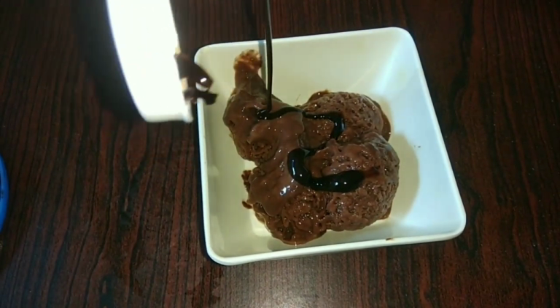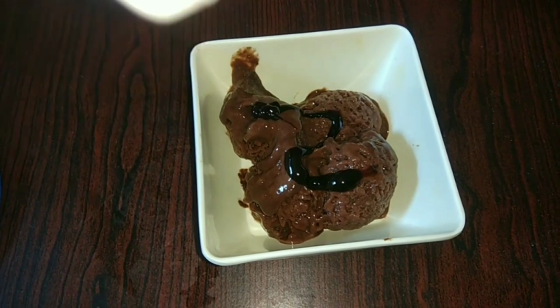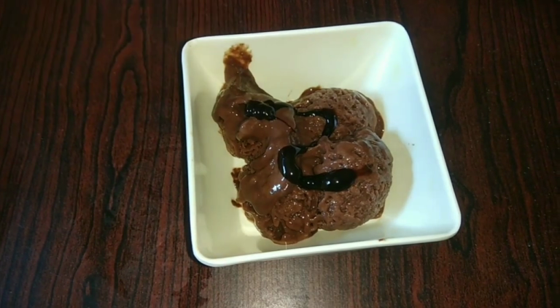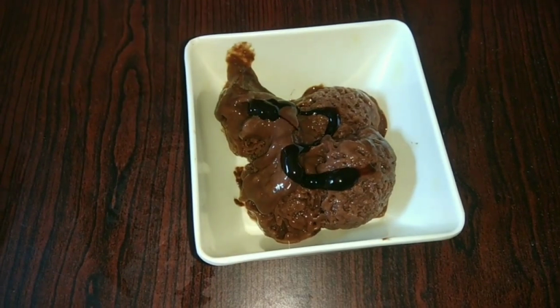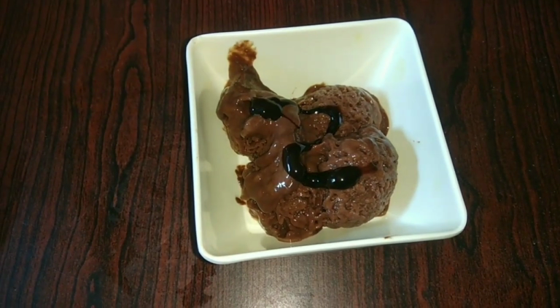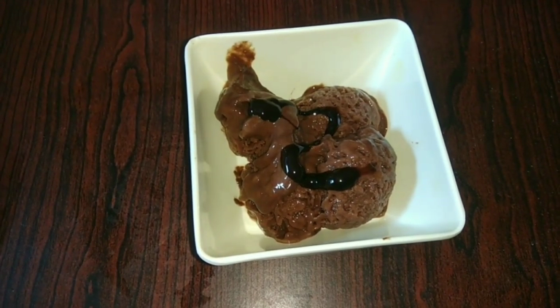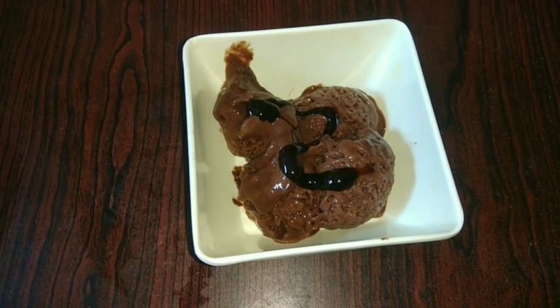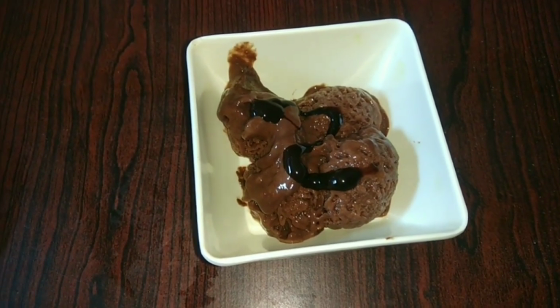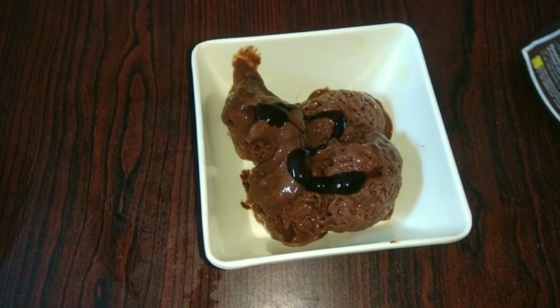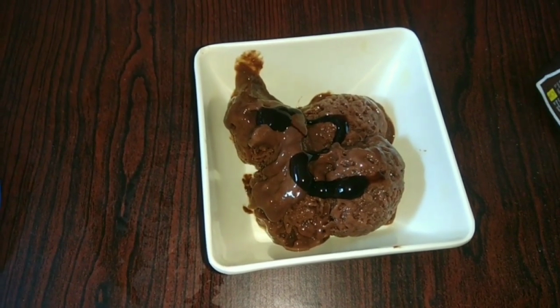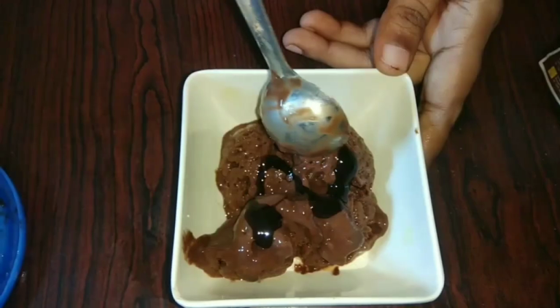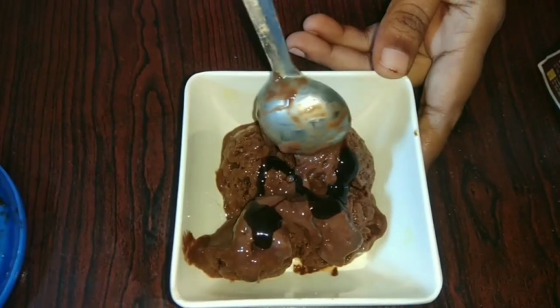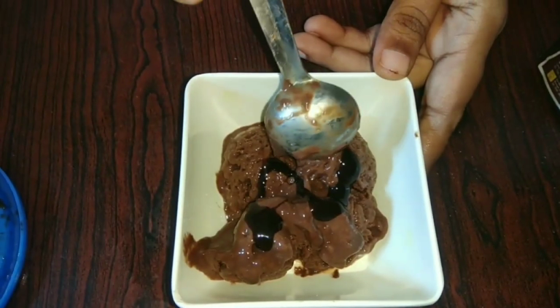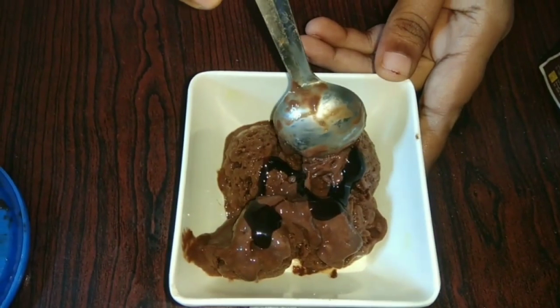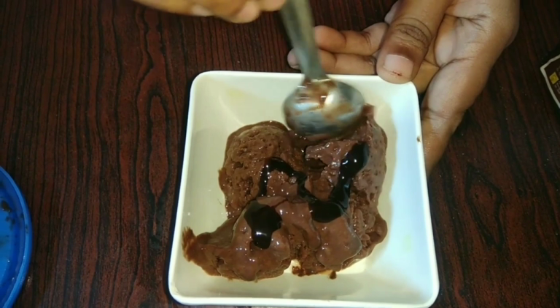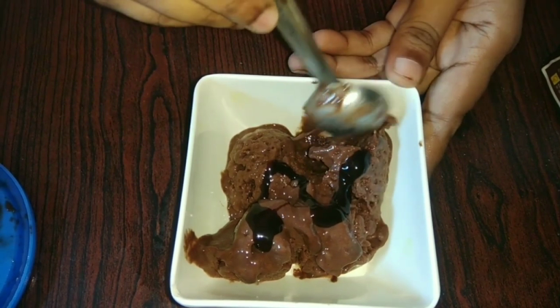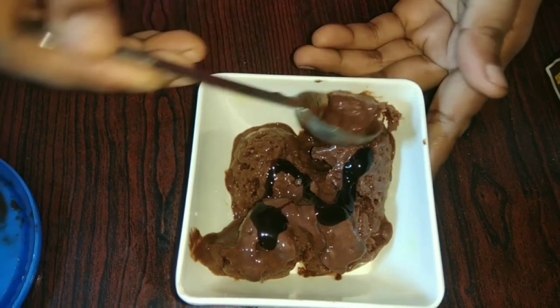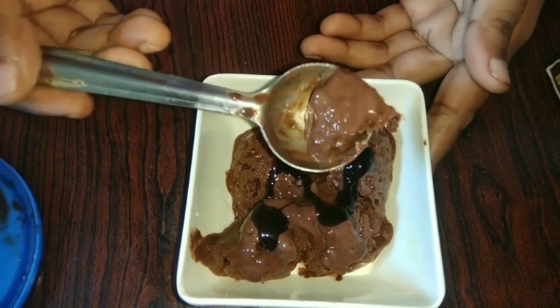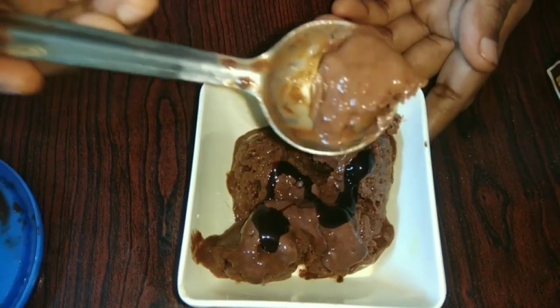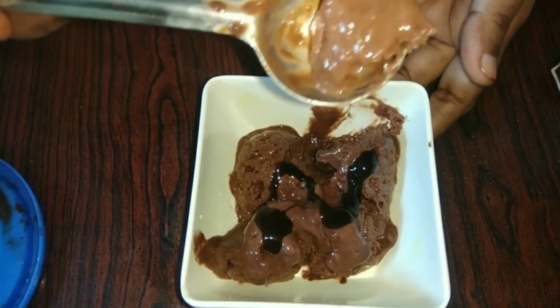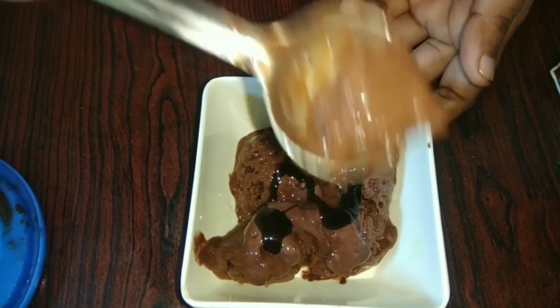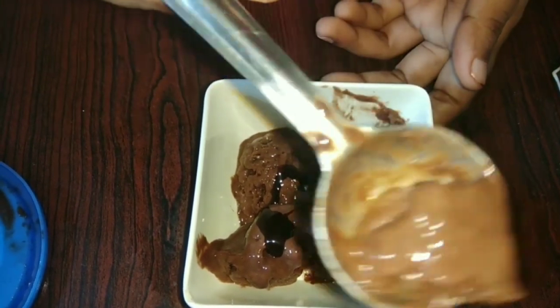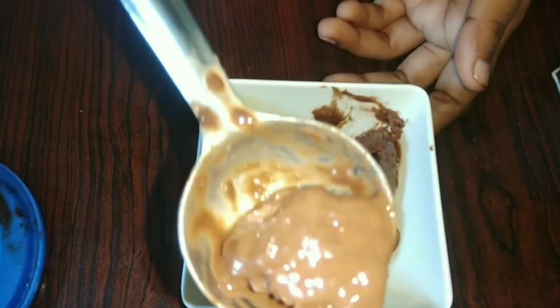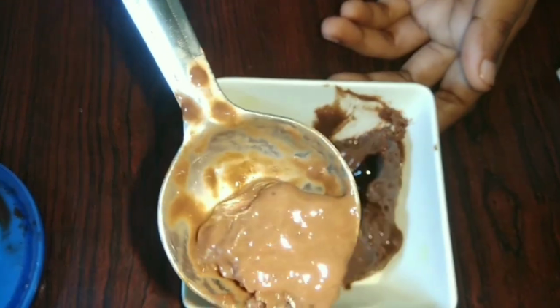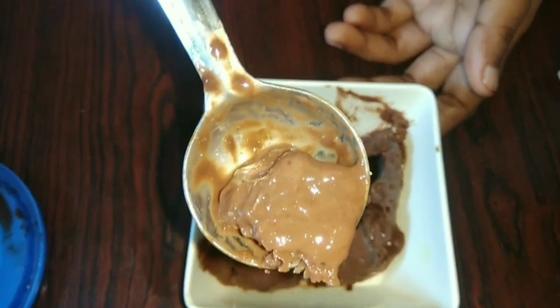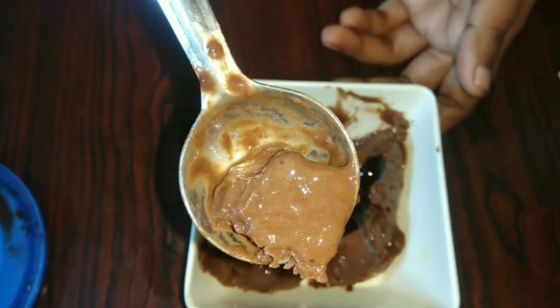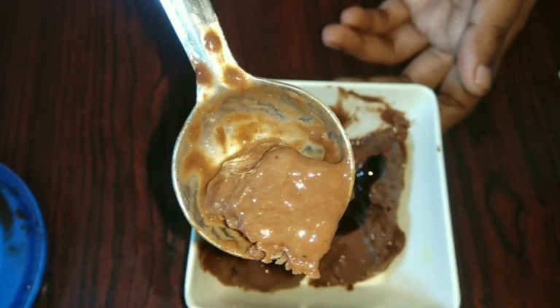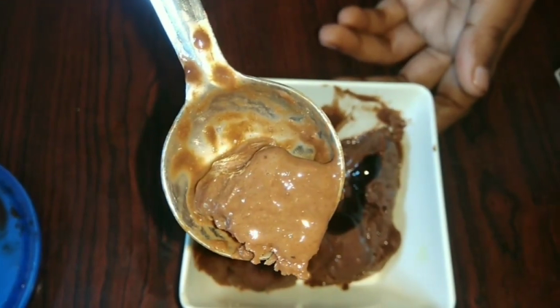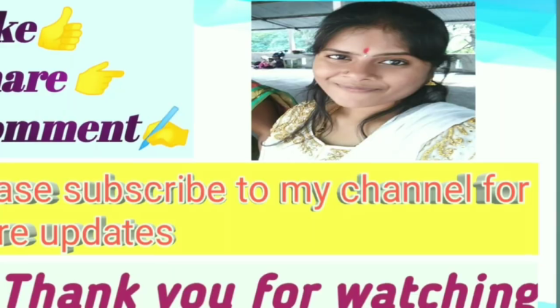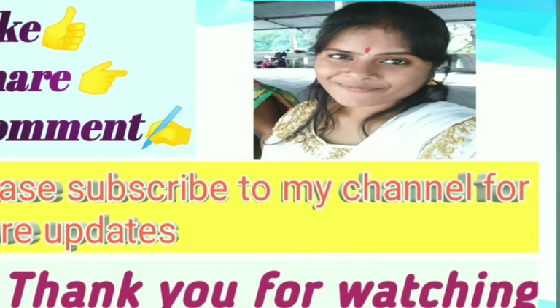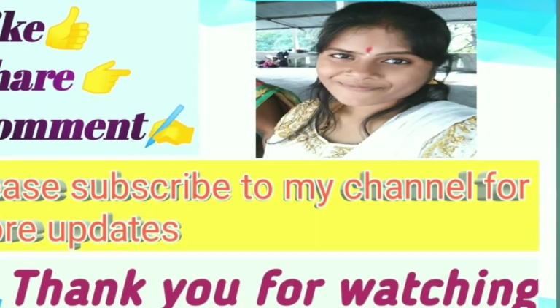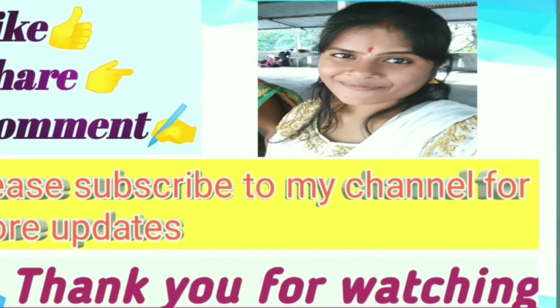I am going to show you how to finish the ice cream. I will show you how in this video. I am Sudha — bye bye, thank you for watching.